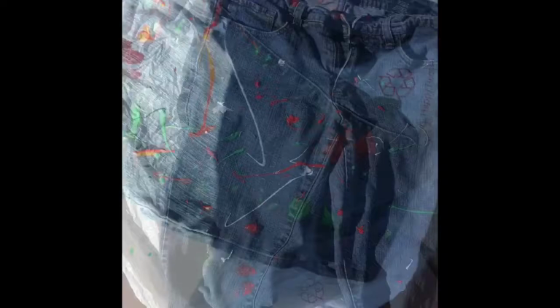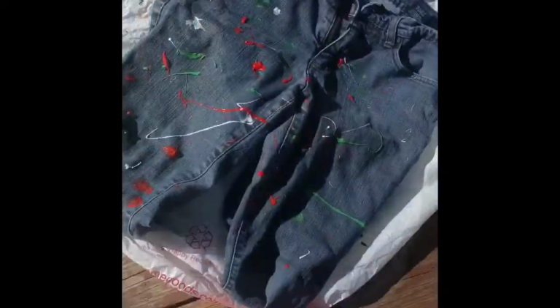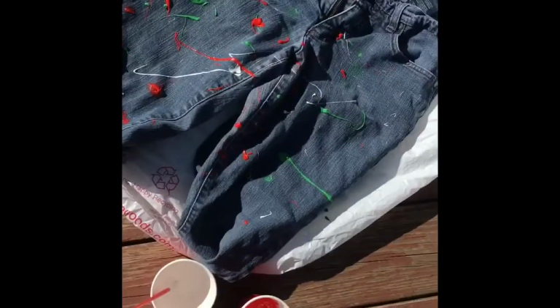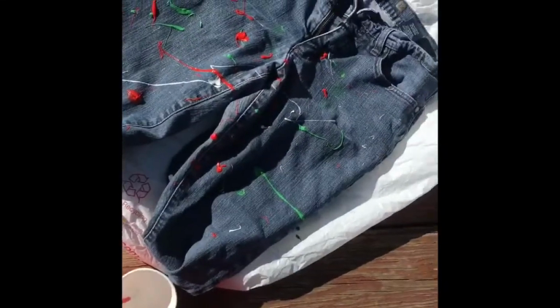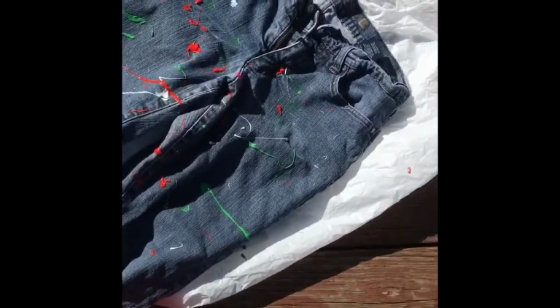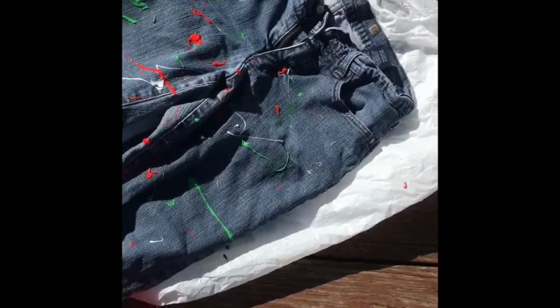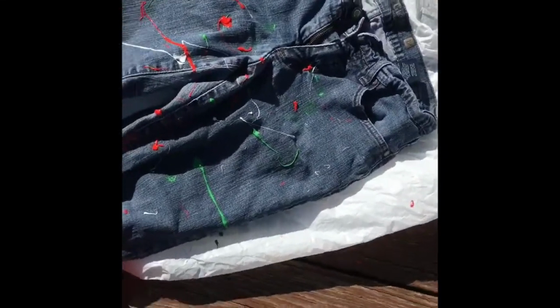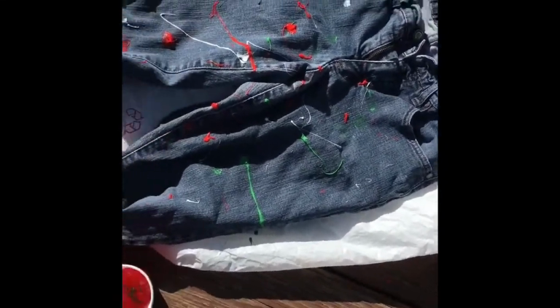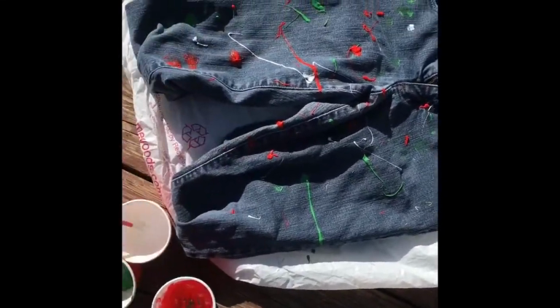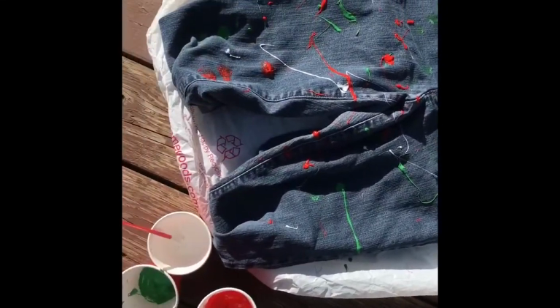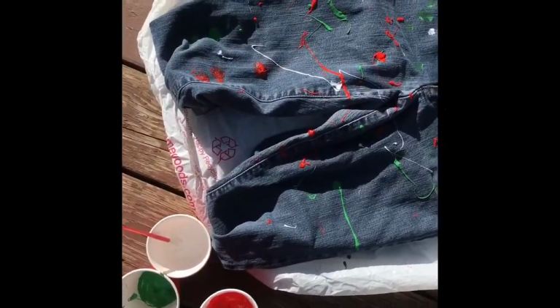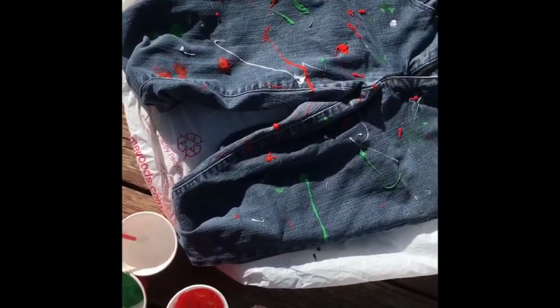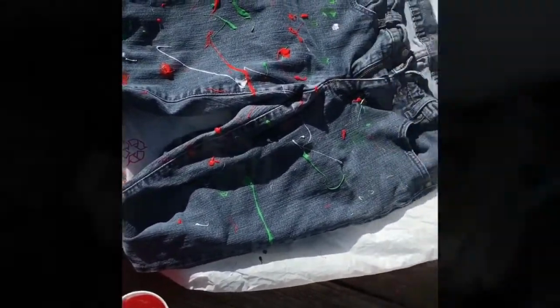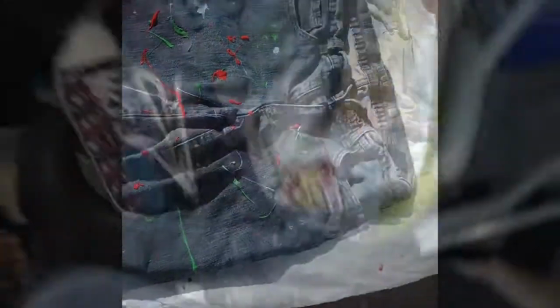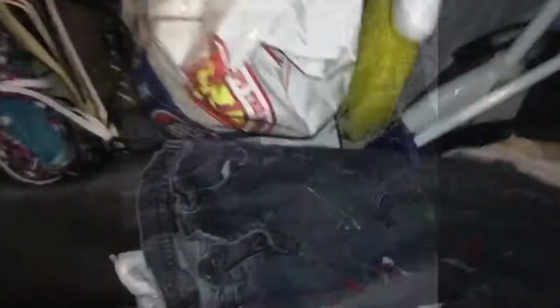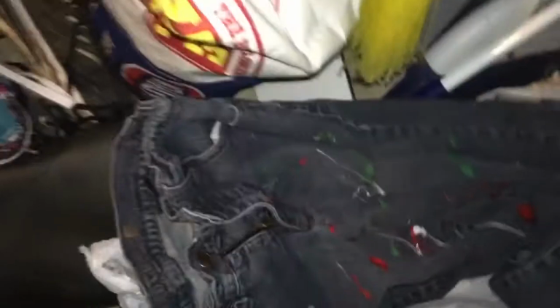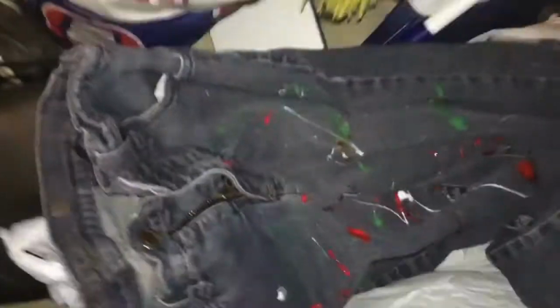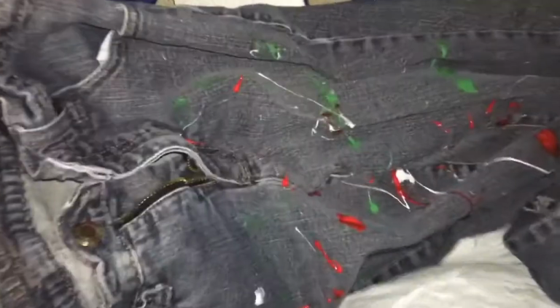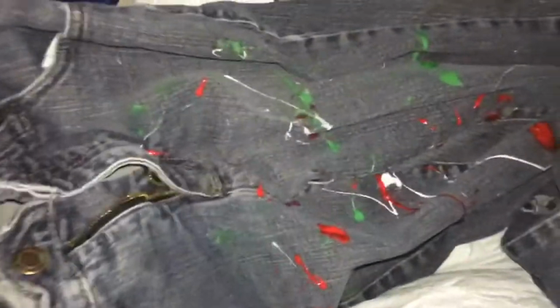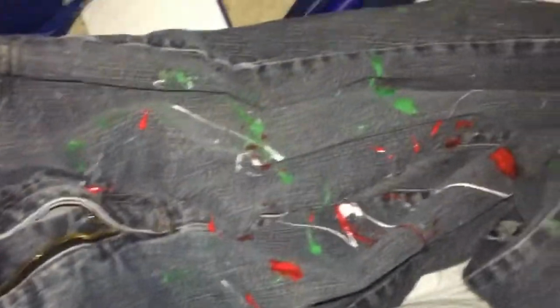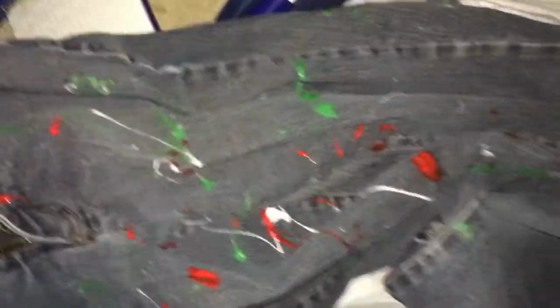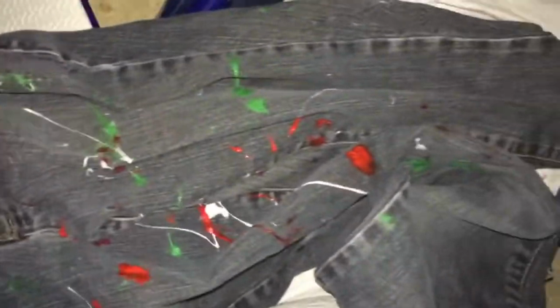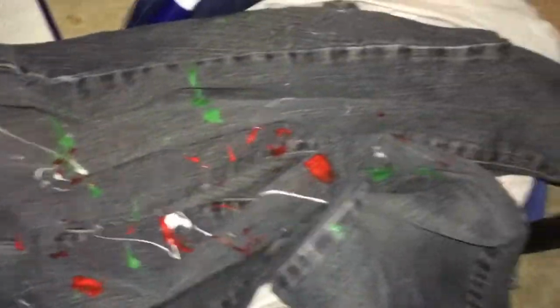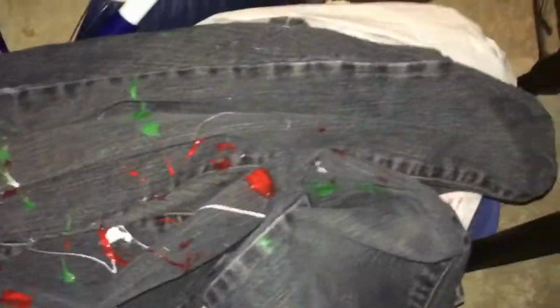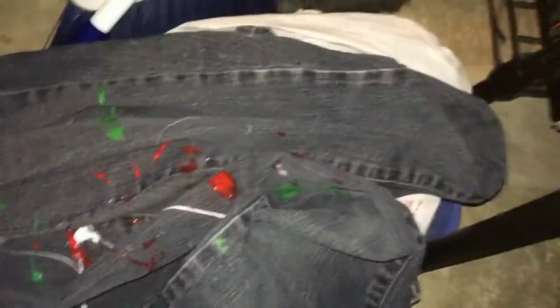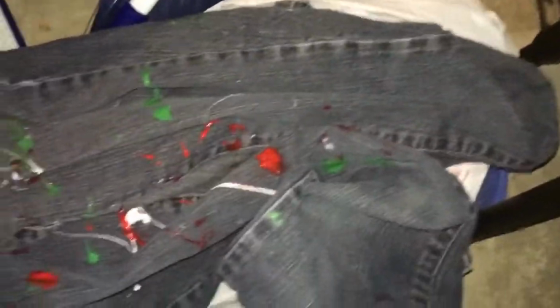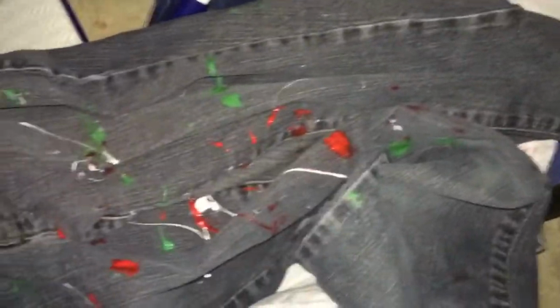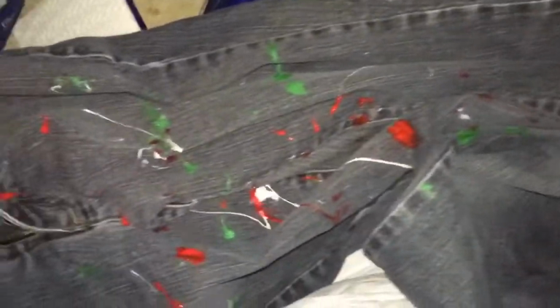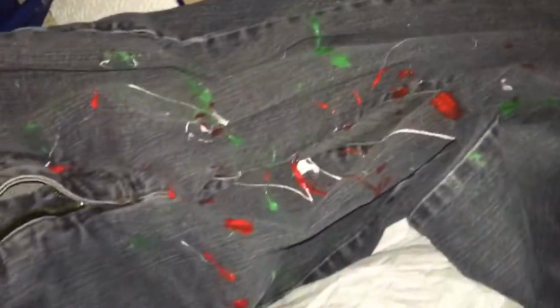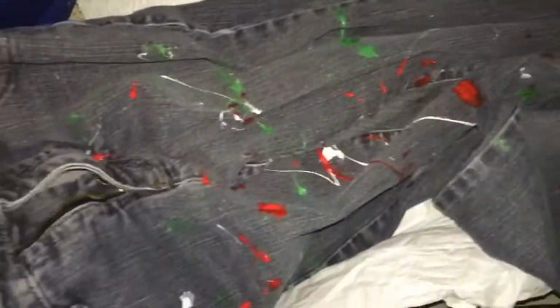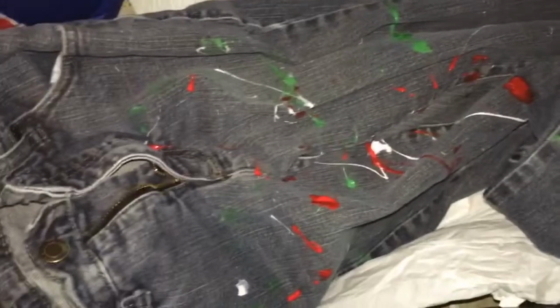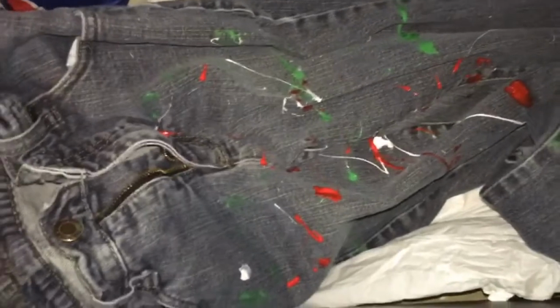Once it's completely done, you want to find somewhere in a dry area and let it sit for about 72 hours.